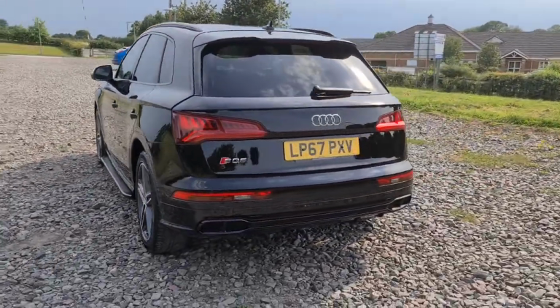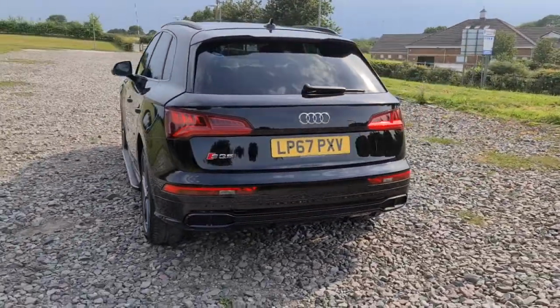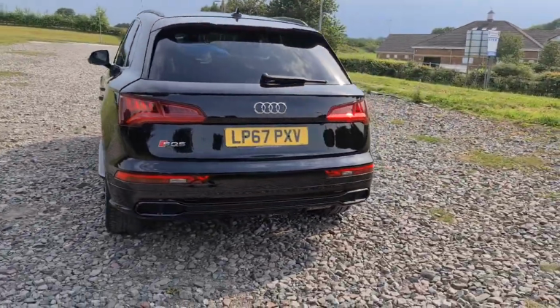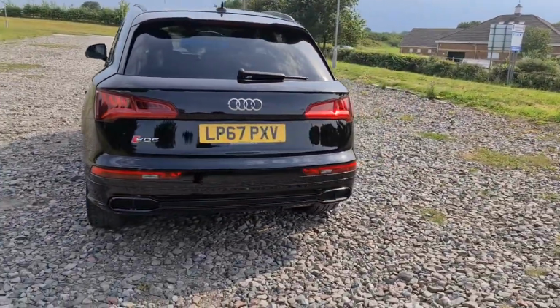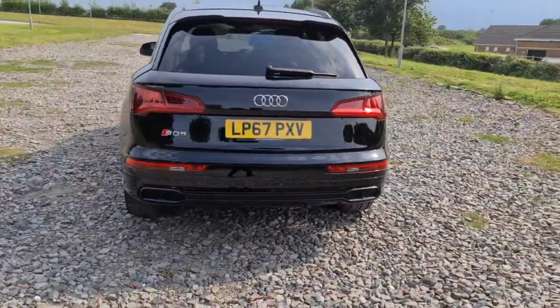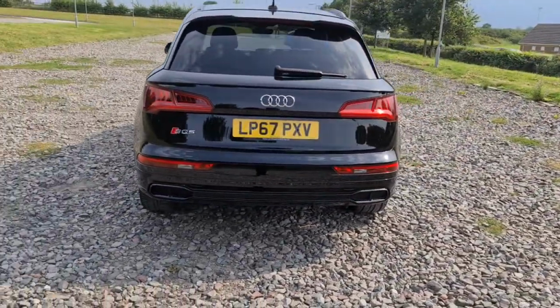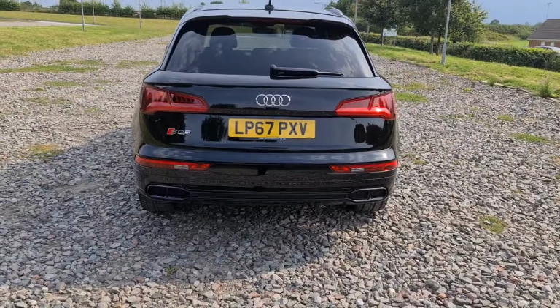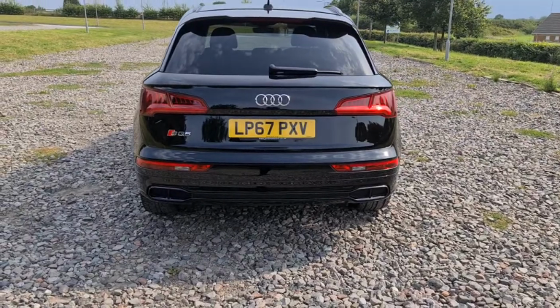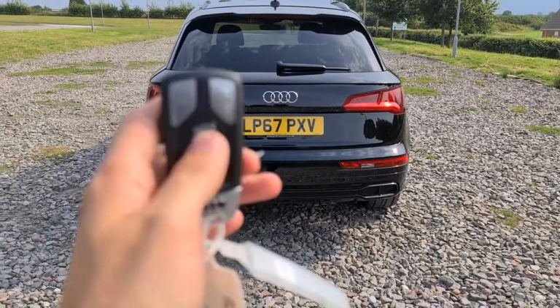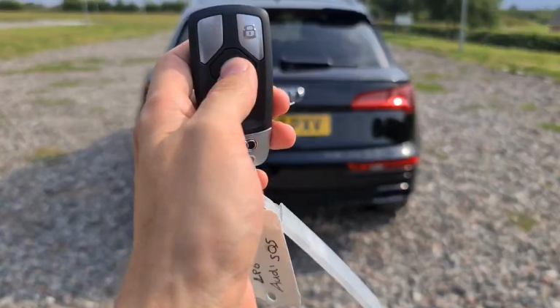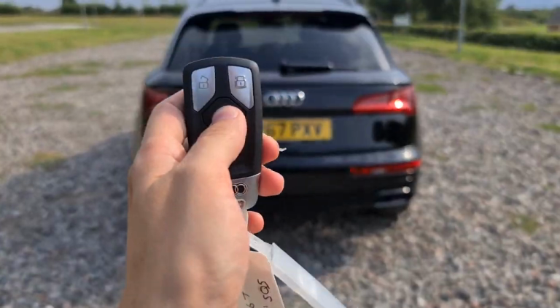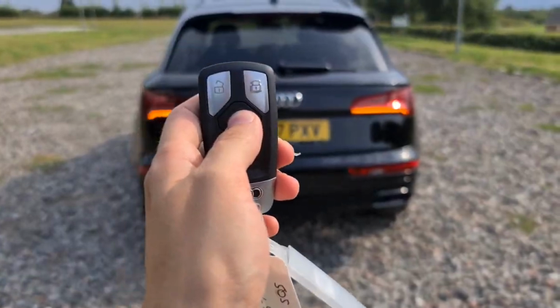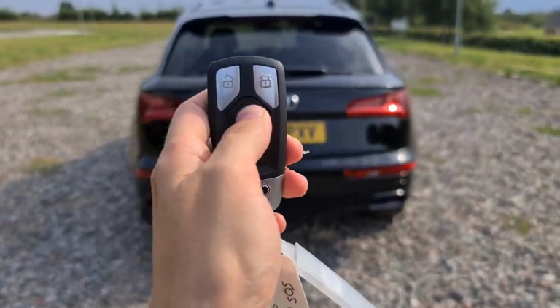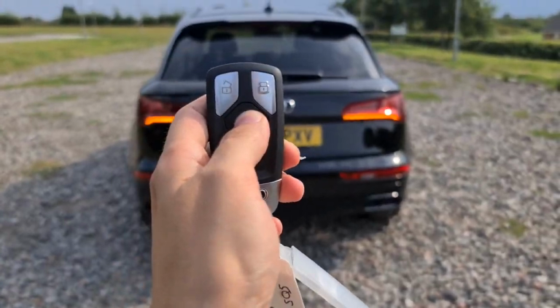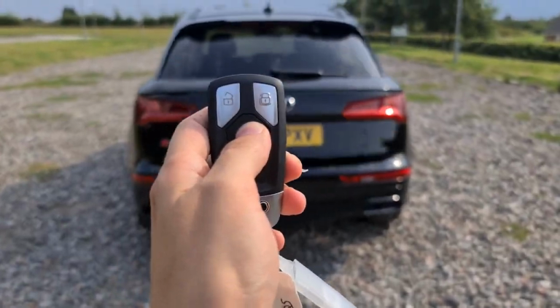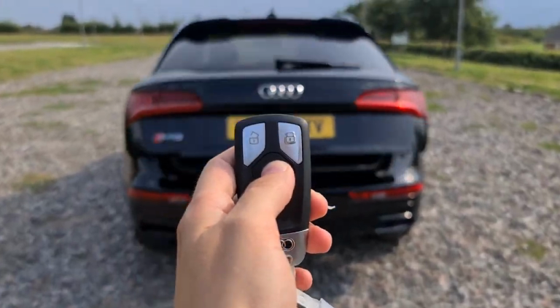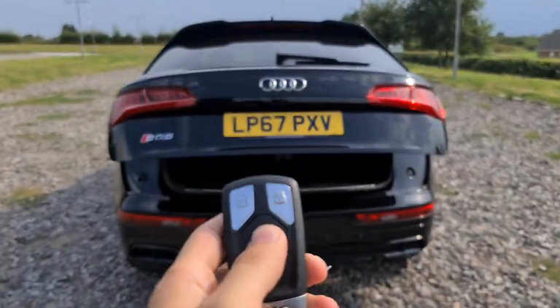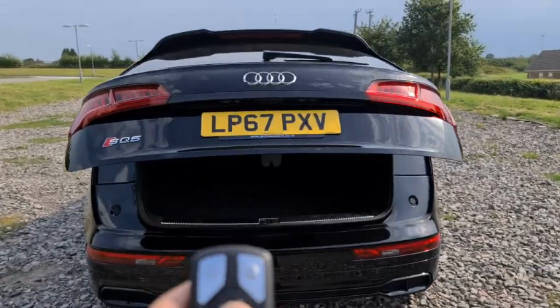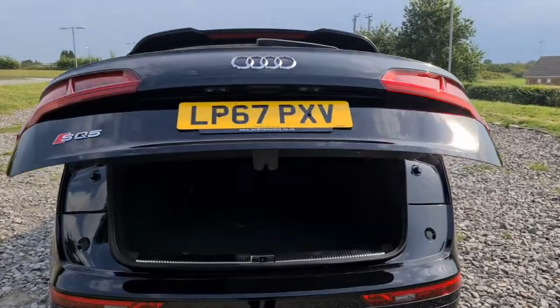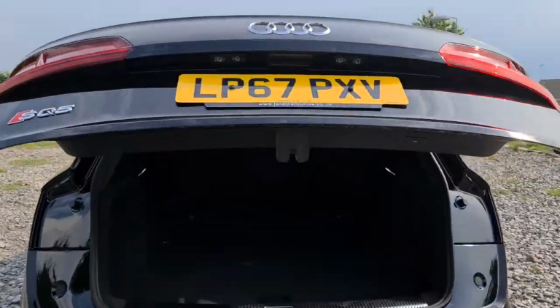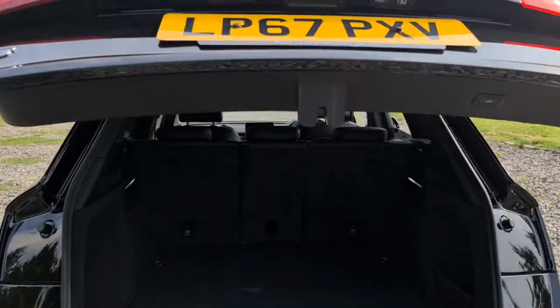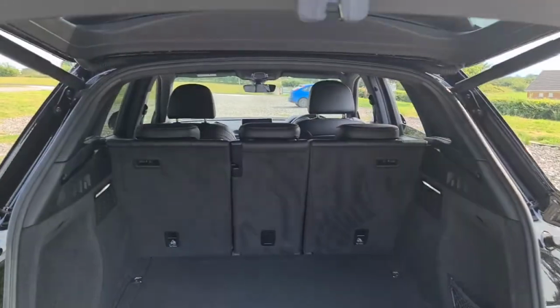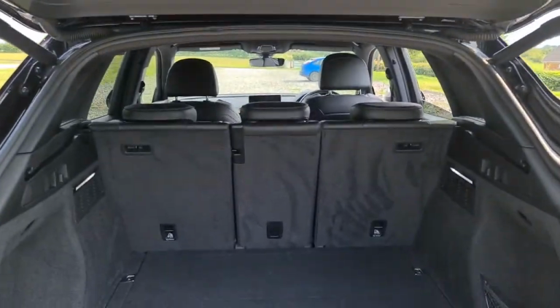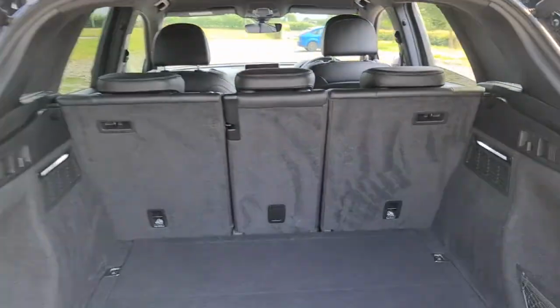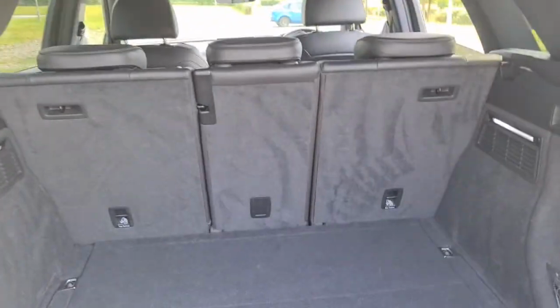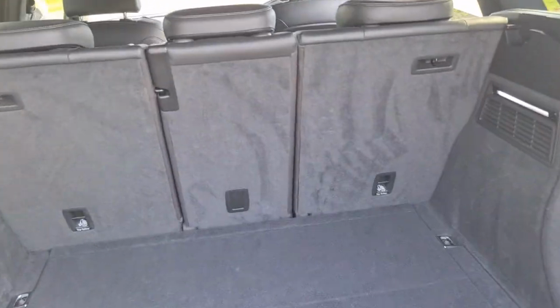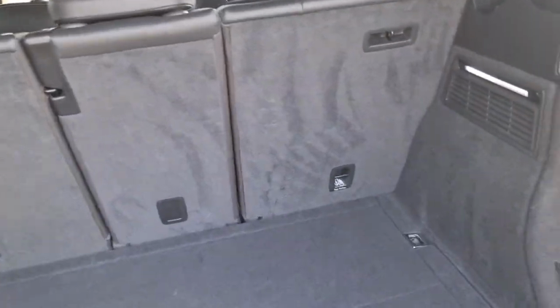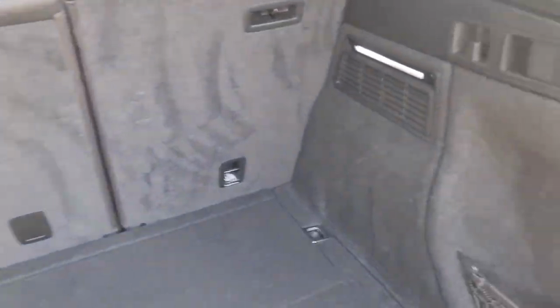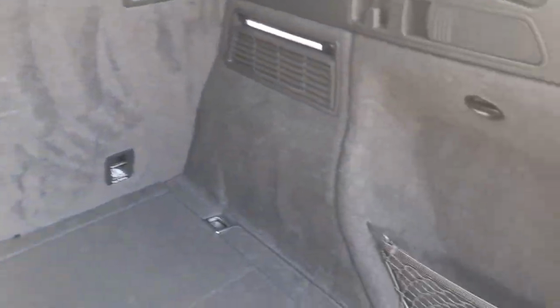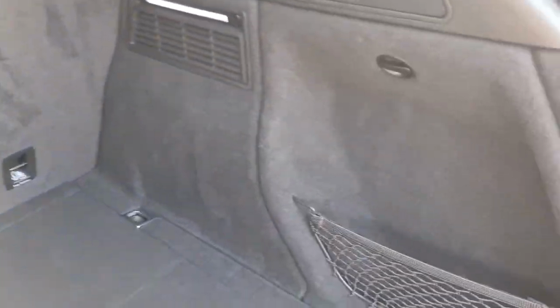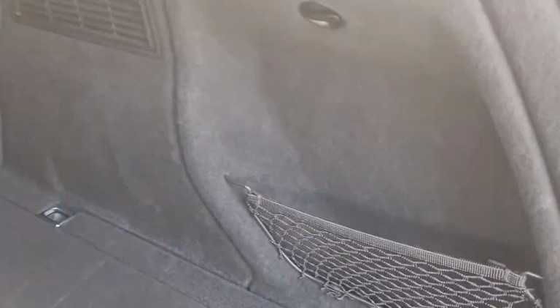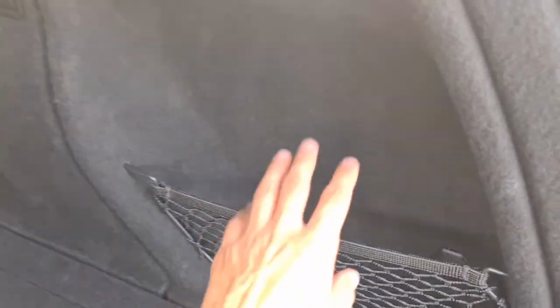Your front and rear parking sensors, power assisted tailgate — press and hold the boot key and away it goes. You've also got 349 horsepower, 0-60 in around 5.4 seconds. Not only practical, it's incredibly fun as well.